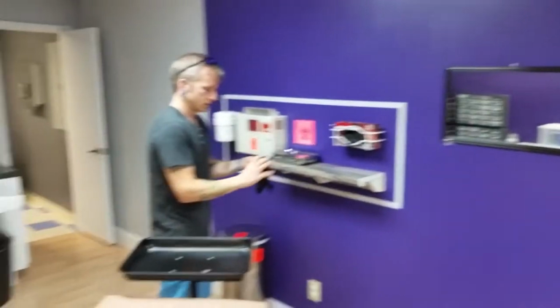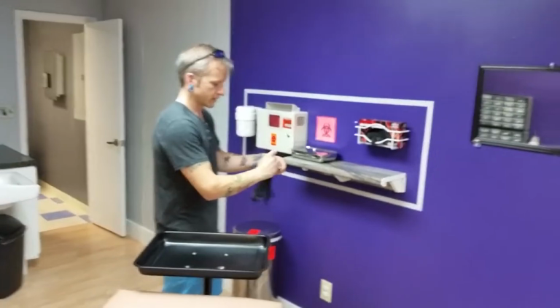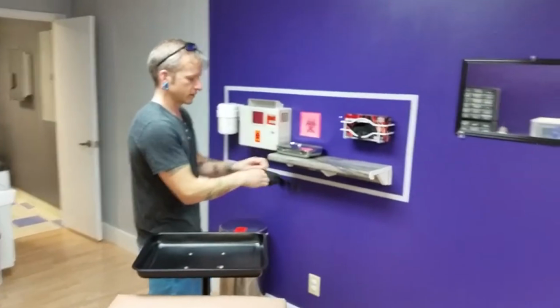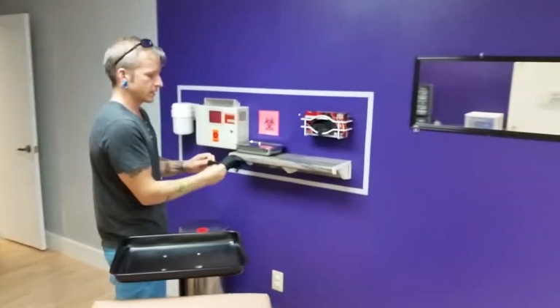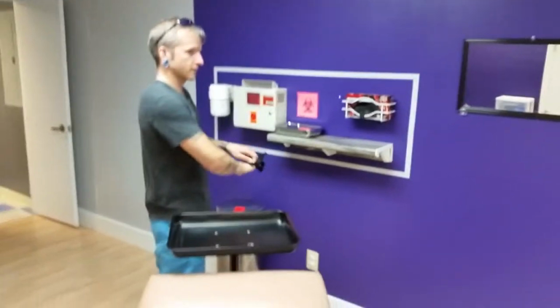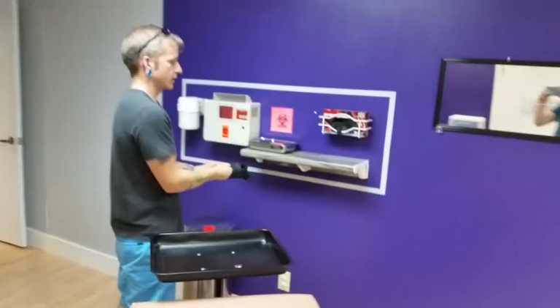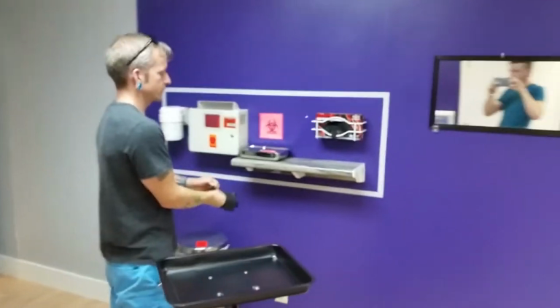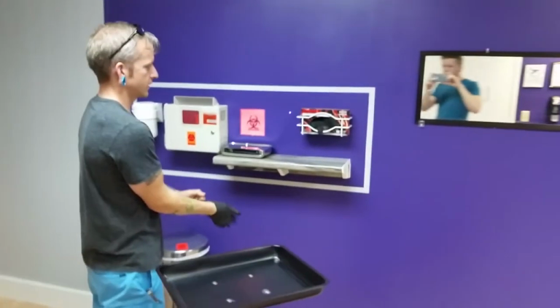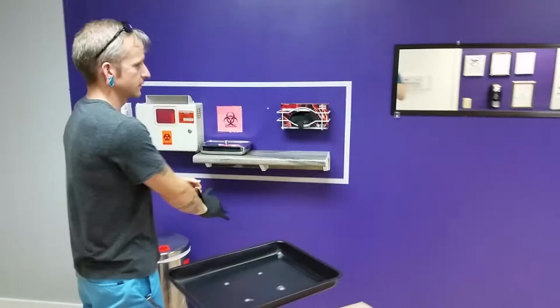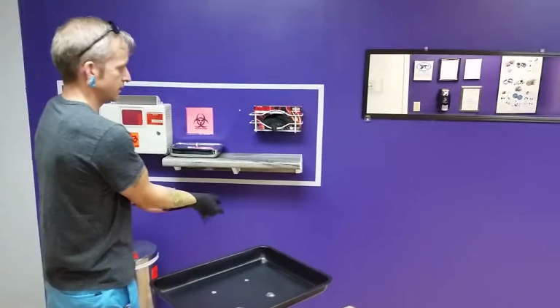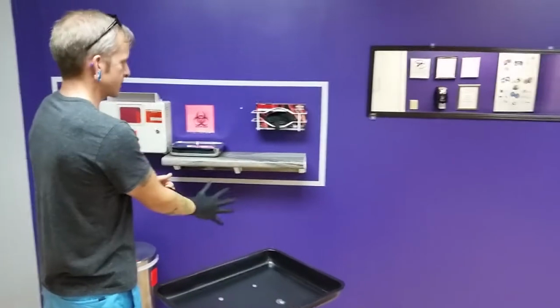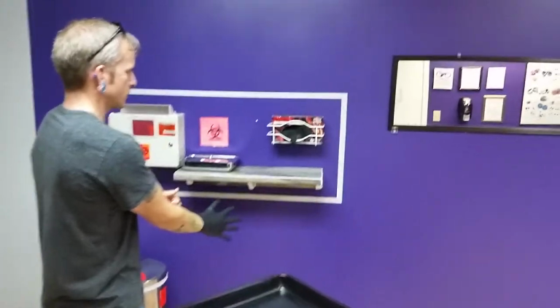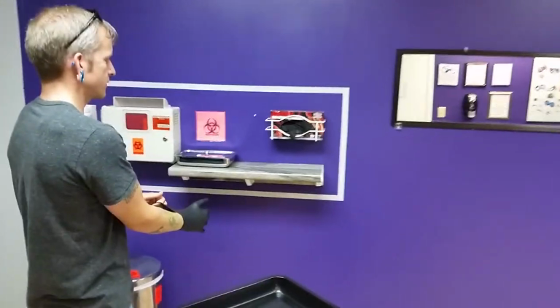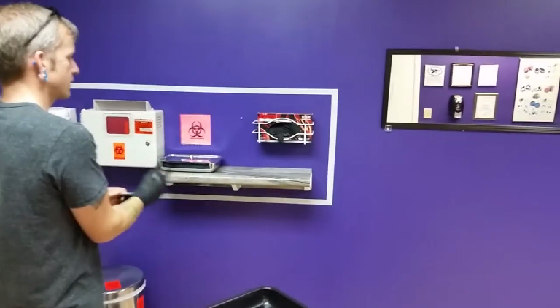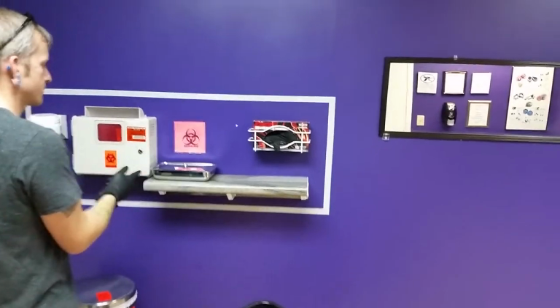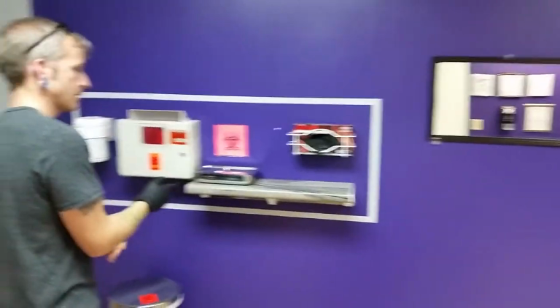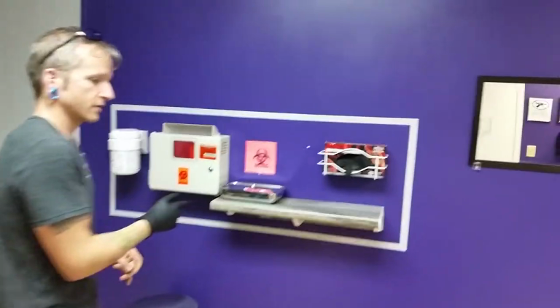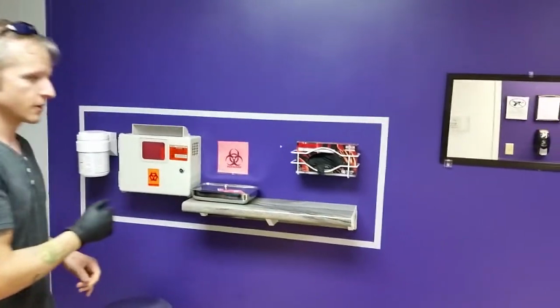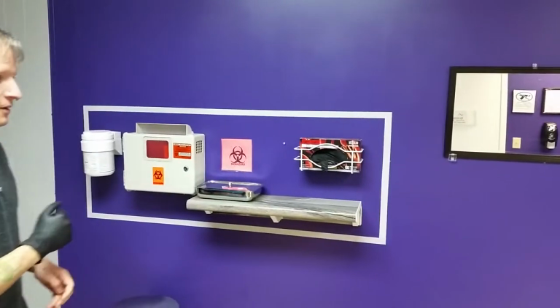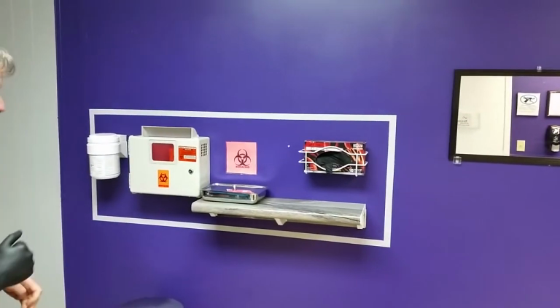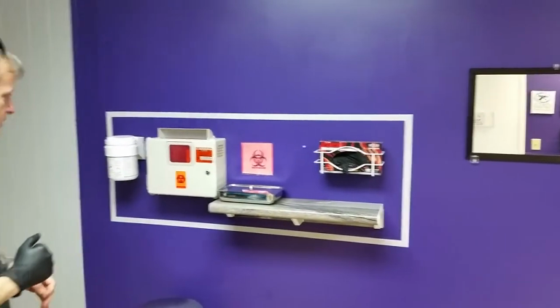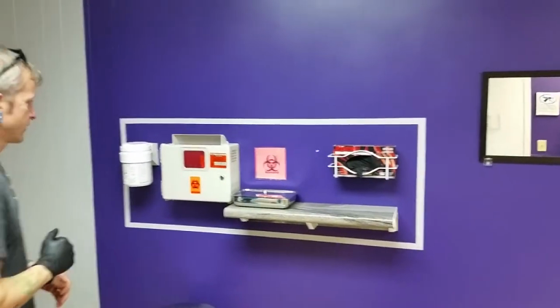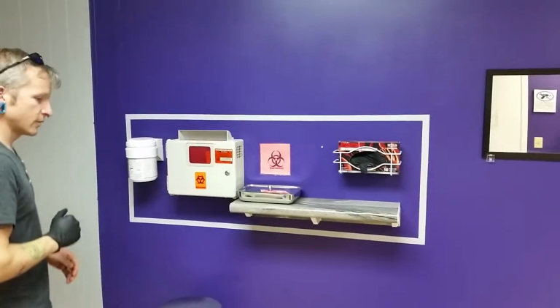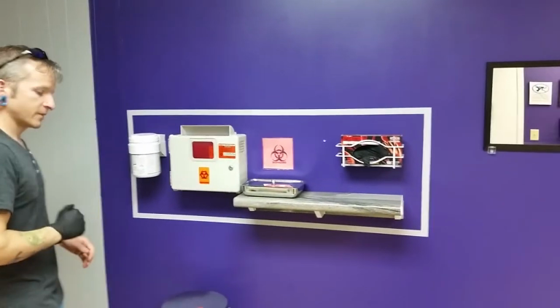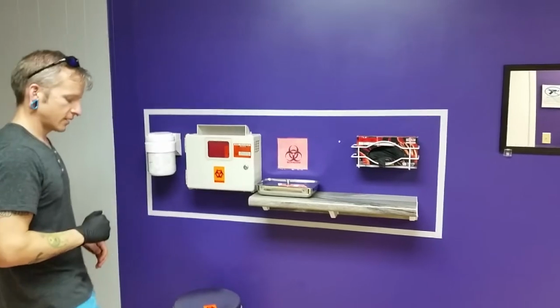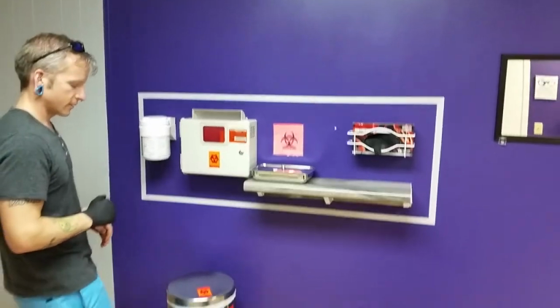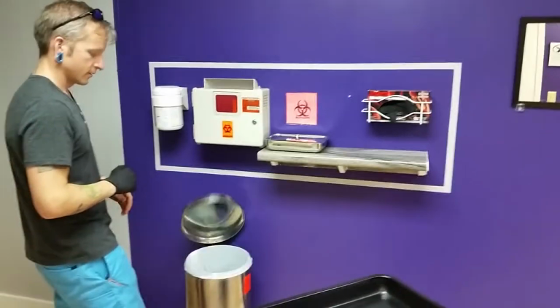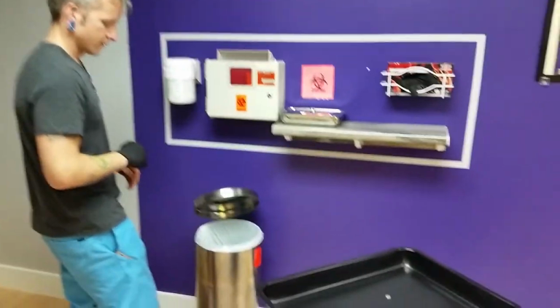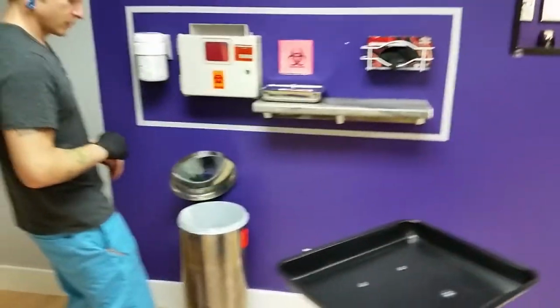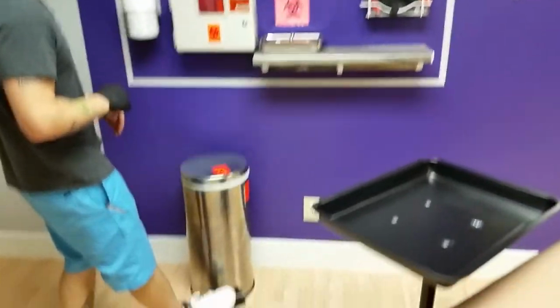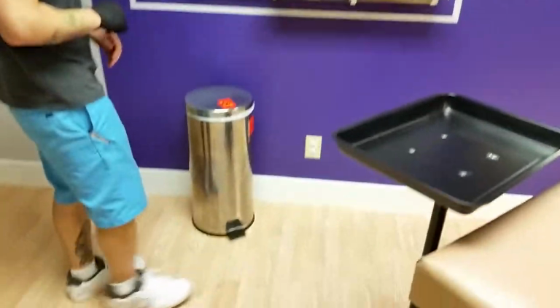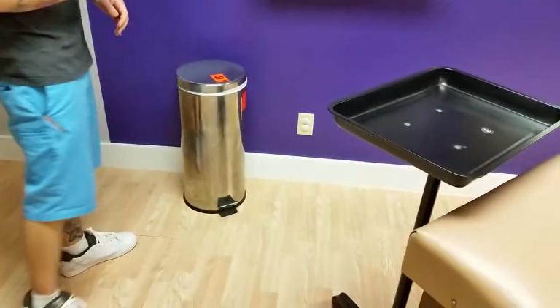This is my little 'do not touch' area with the non-sterile gloves, contaminated tool tray, sharps, Opti-Mics, and then another pedal-operated trash can.